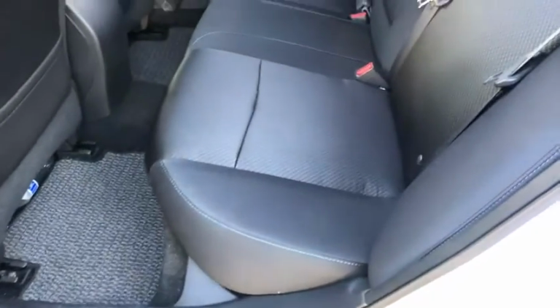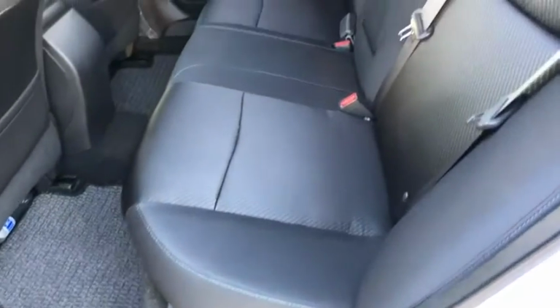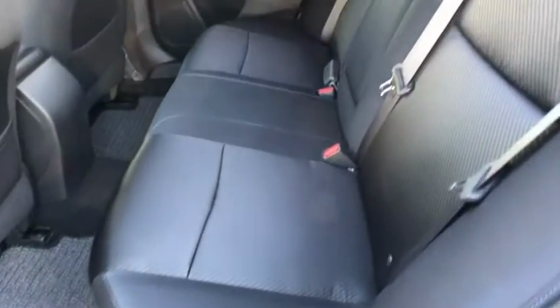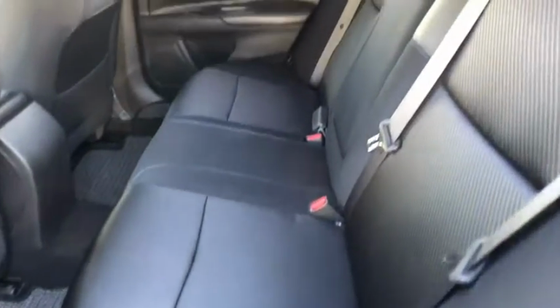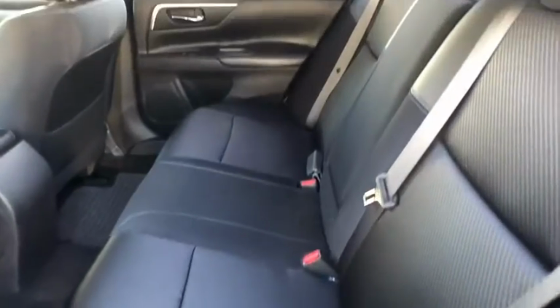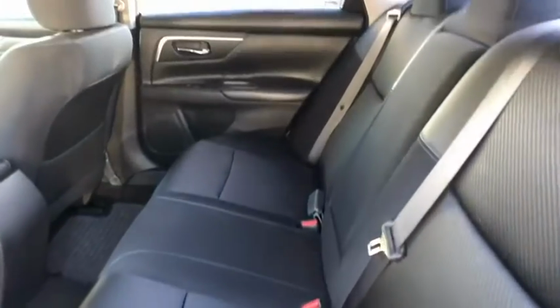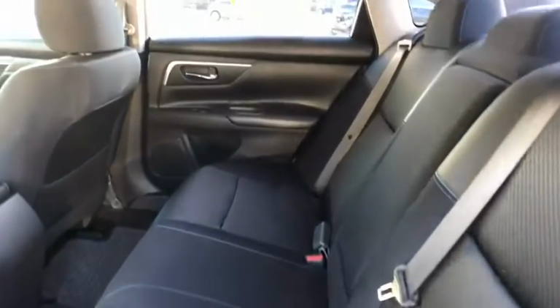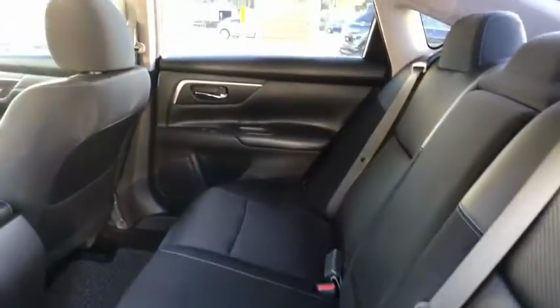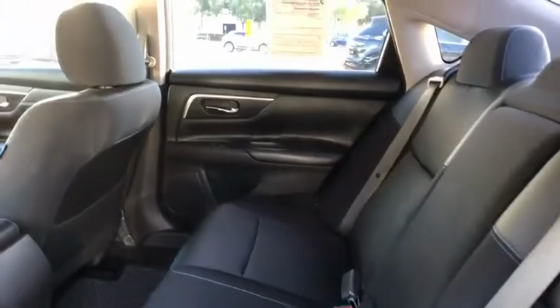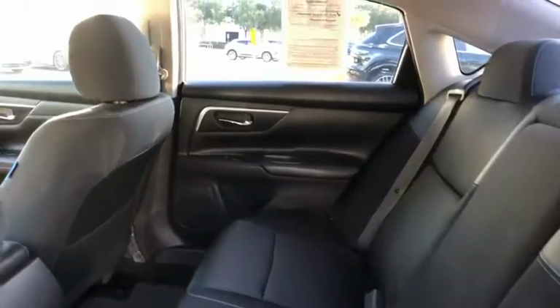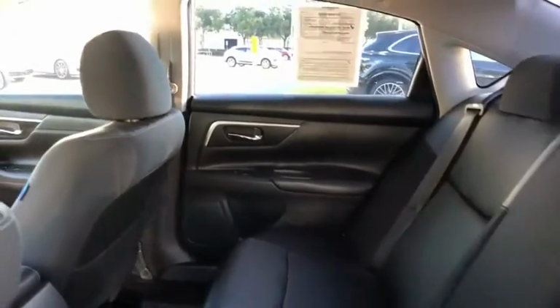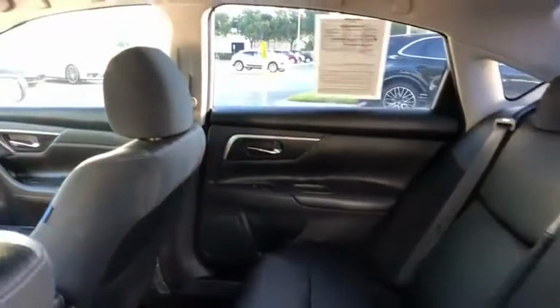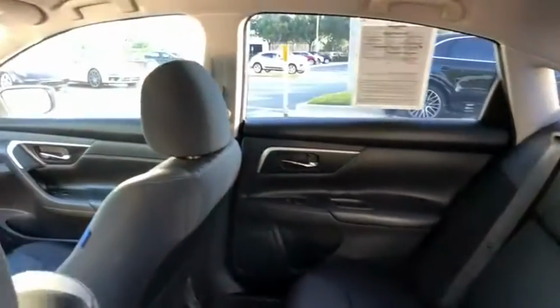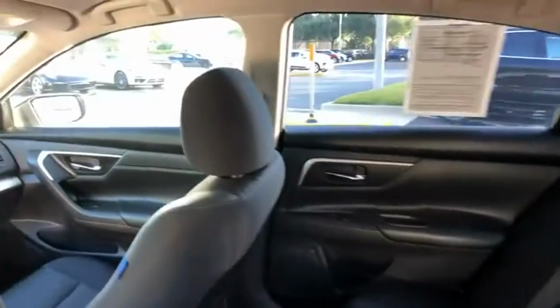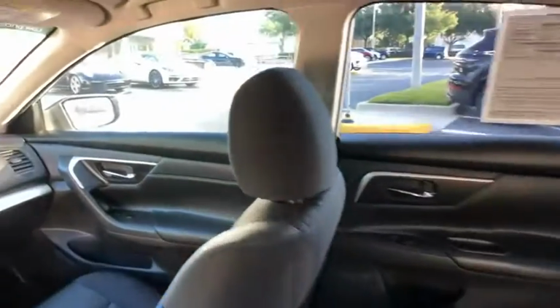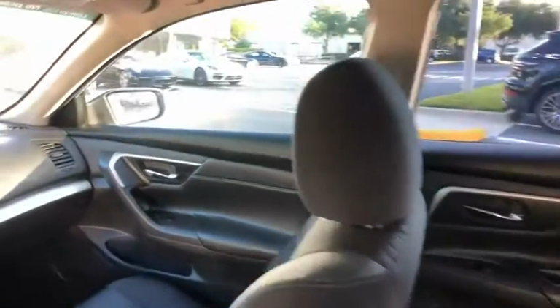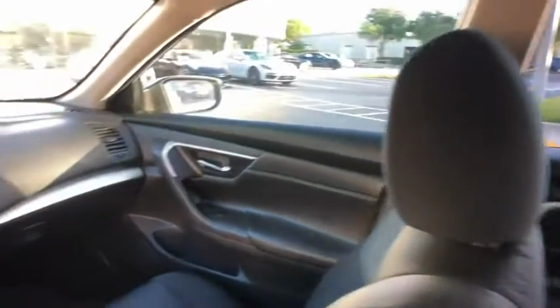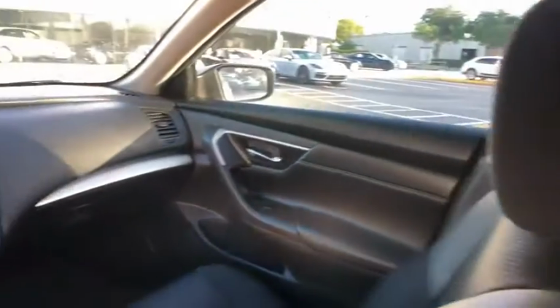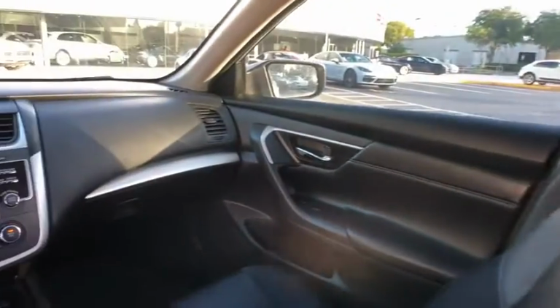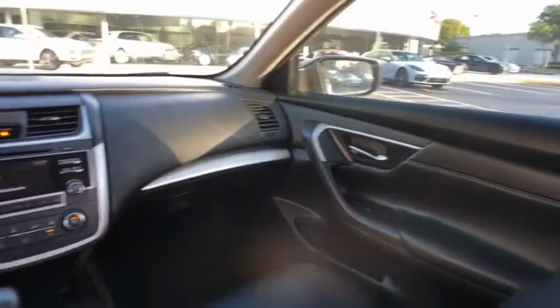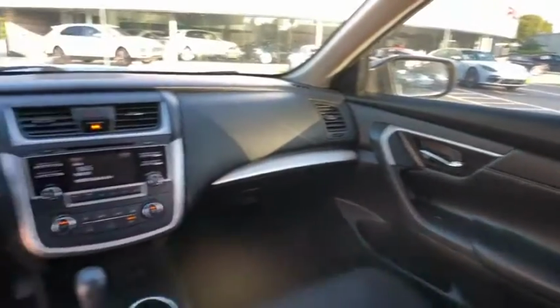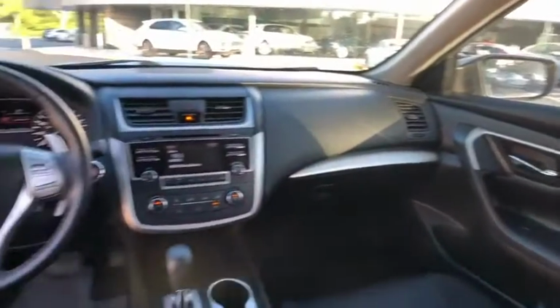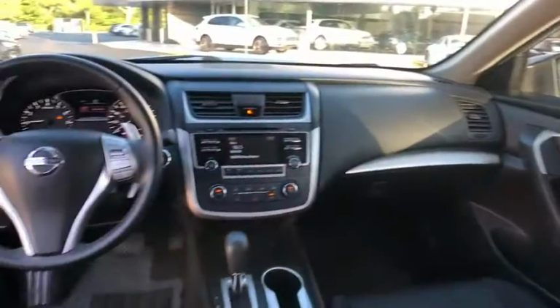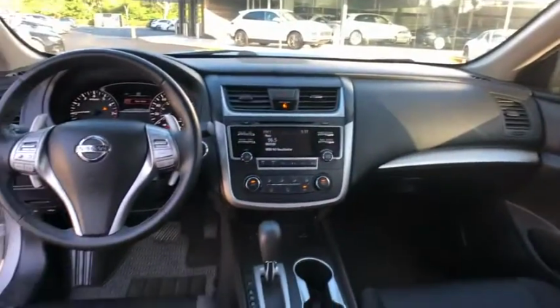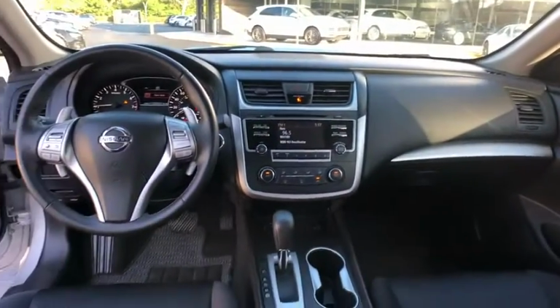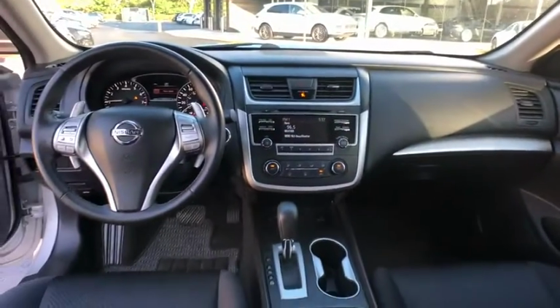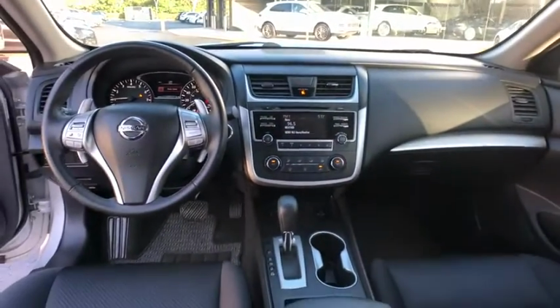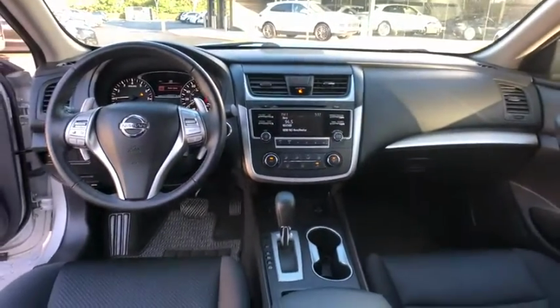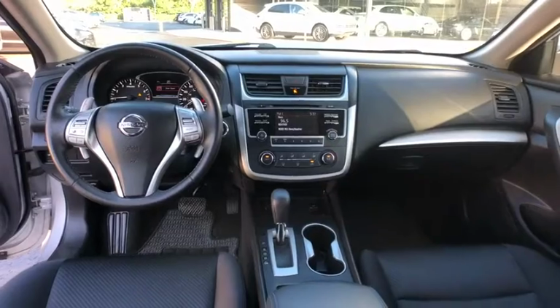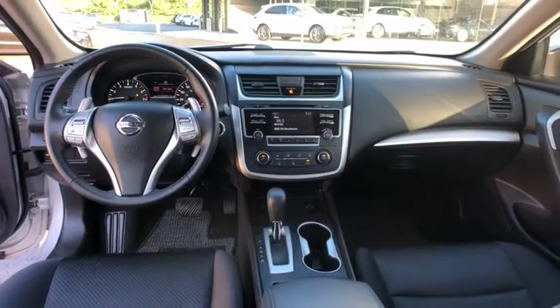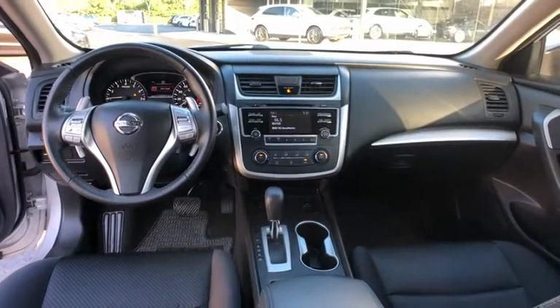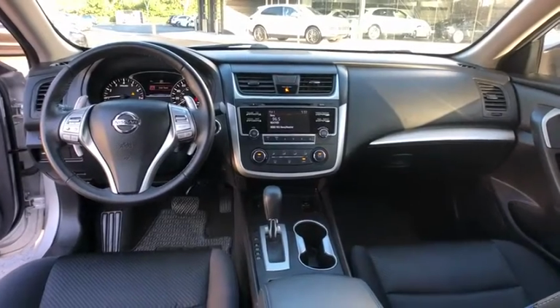Aluminum wheels, four-wheel disc brakes, rear defrost, front-wheel drive, AM FM stereo radio, CD player, MP3 player.